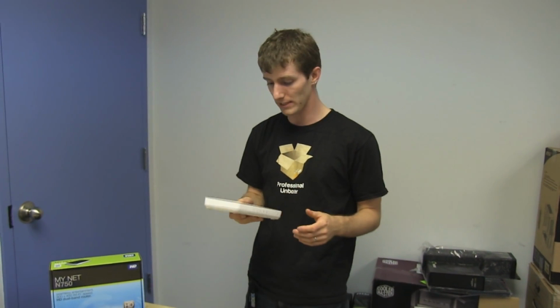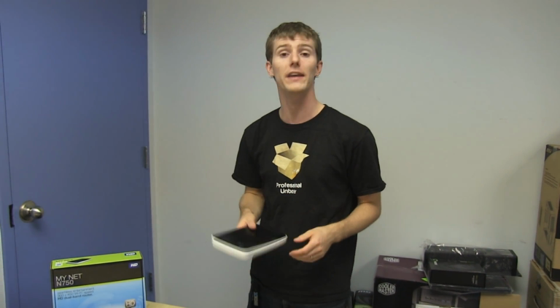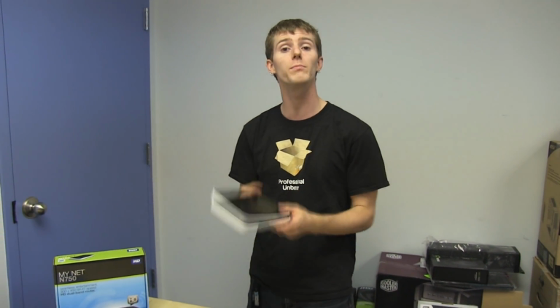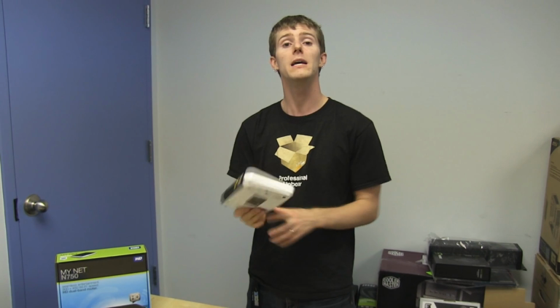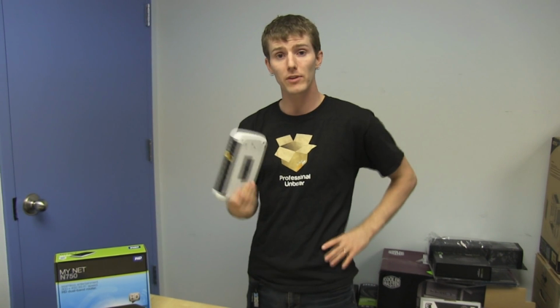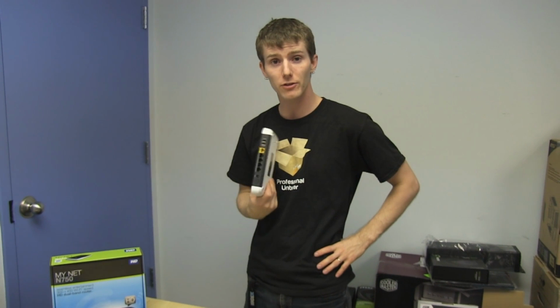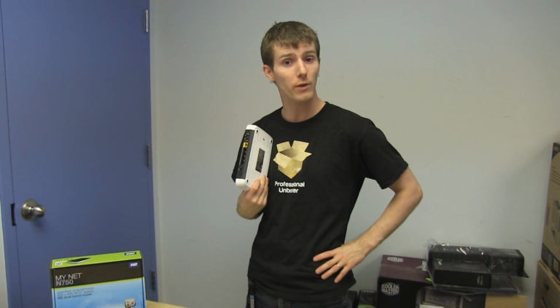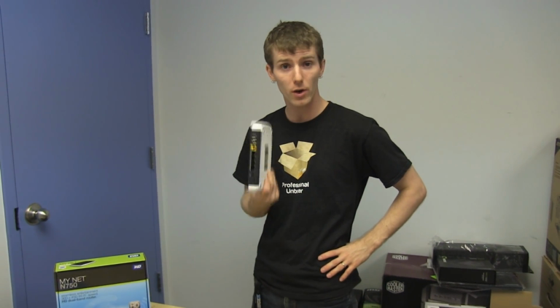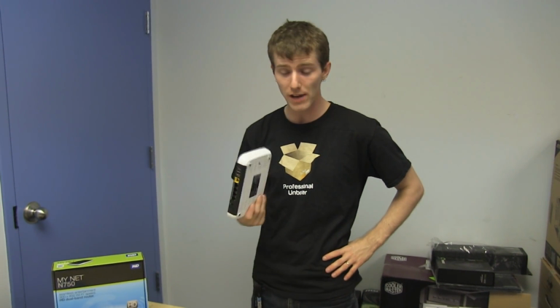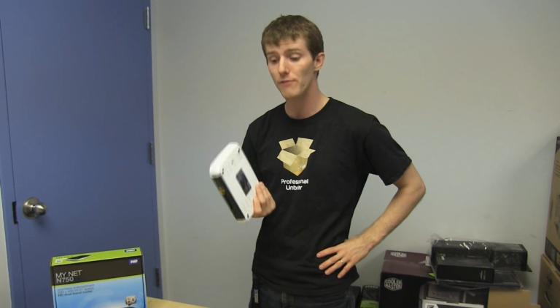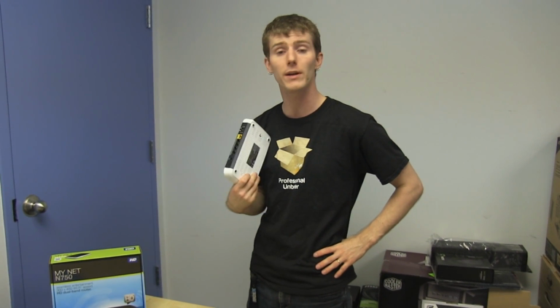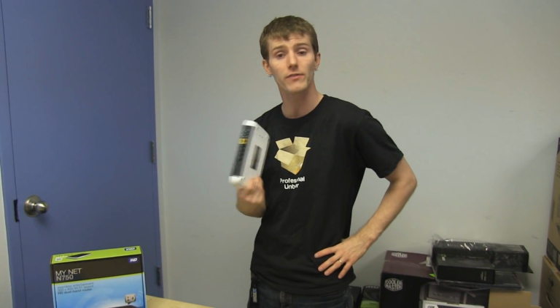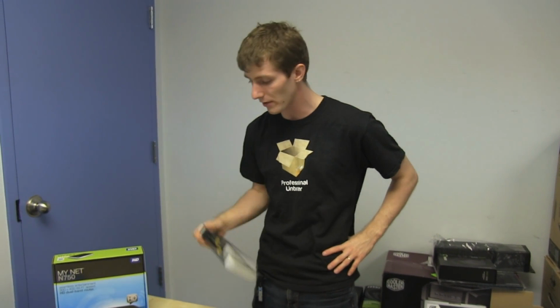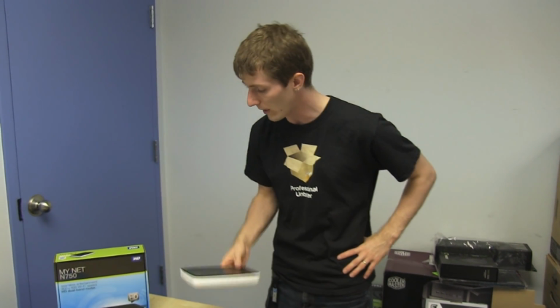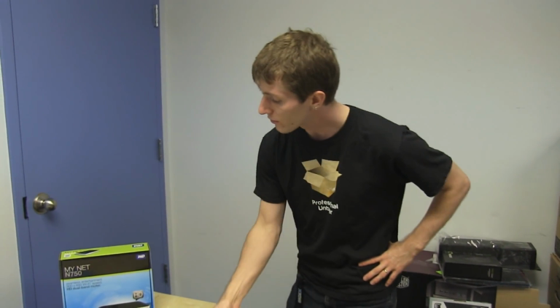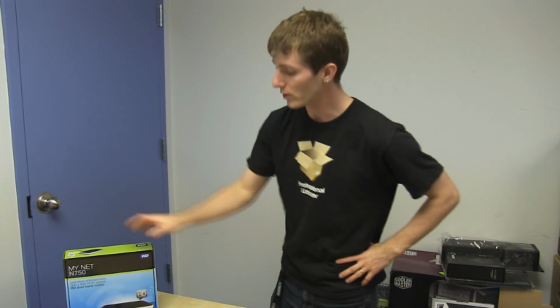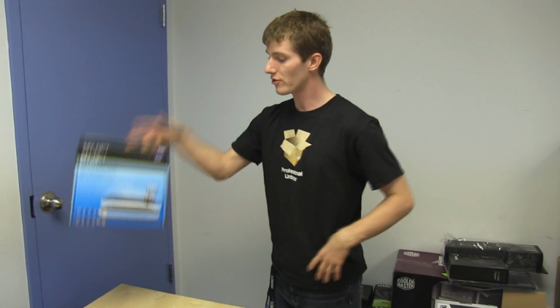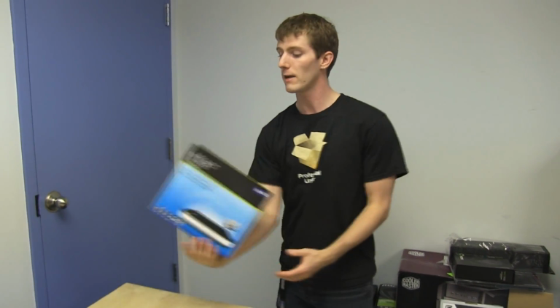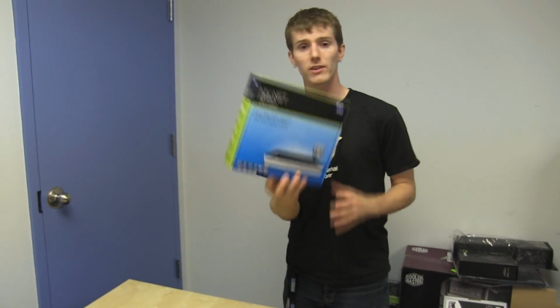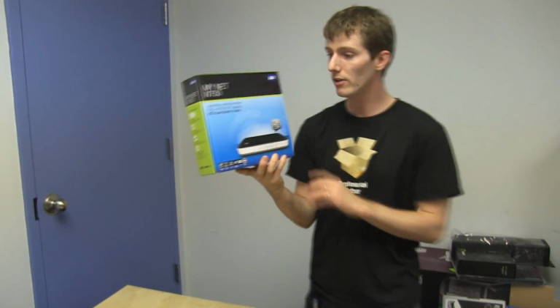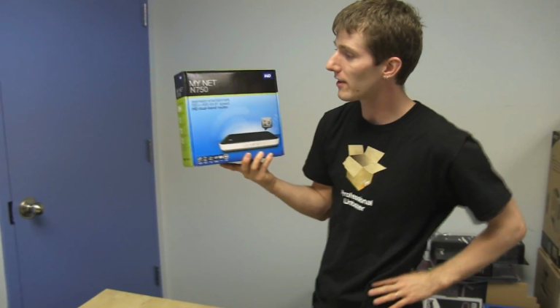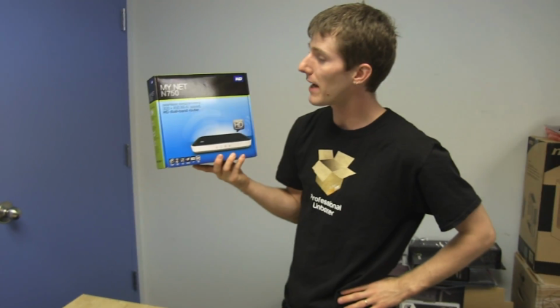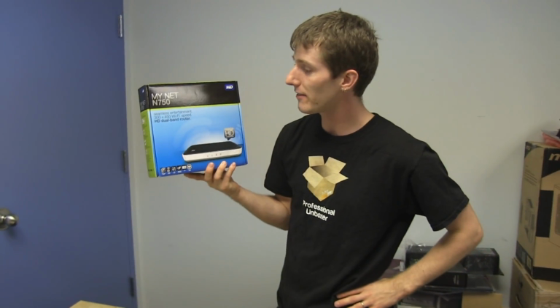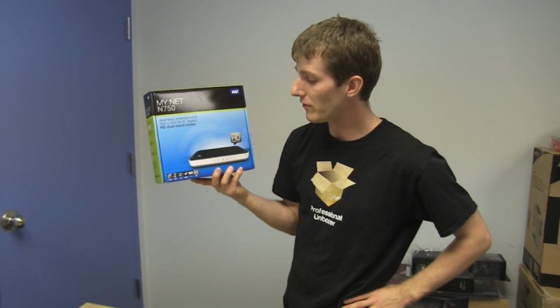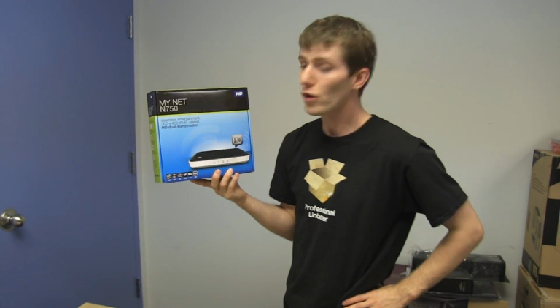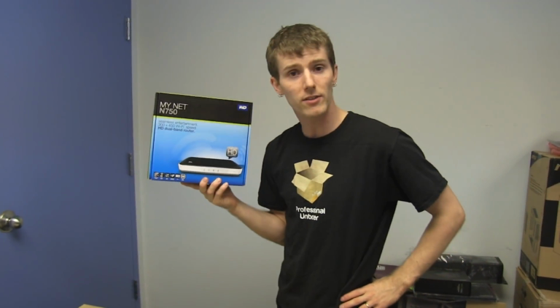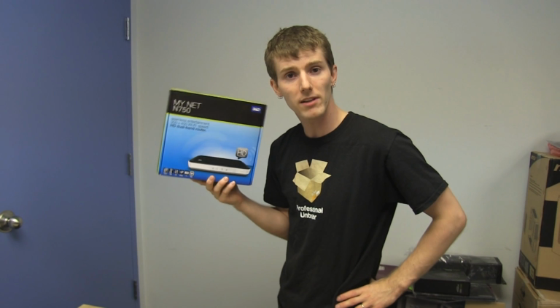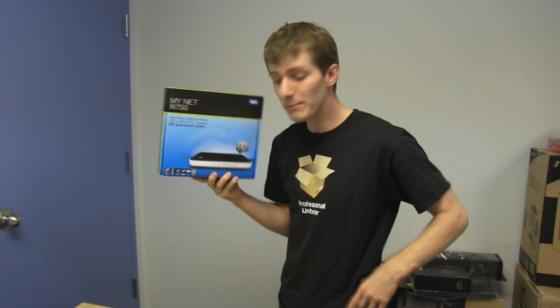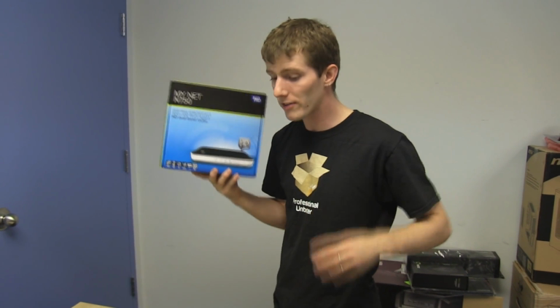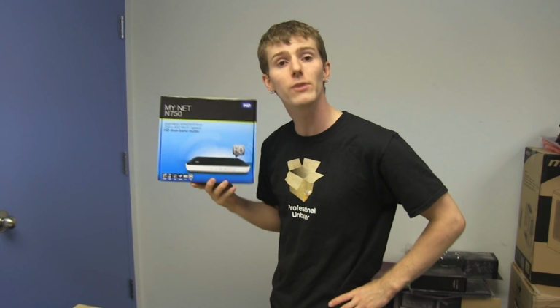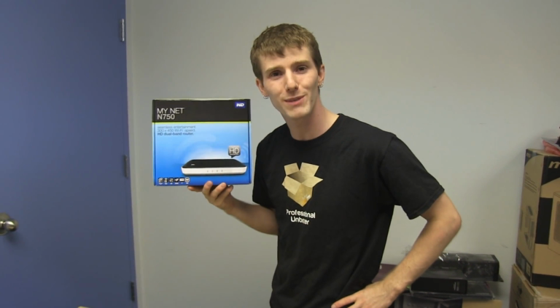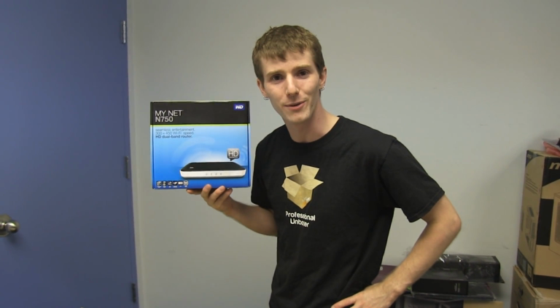Next time a computer hard drive crashes or anything bad happens and you need to recover data, you will thank yourself. Plus, being able to access your files while you're on the go on your tablet or phone is very cool as well. Thank you for checking out my unboxing and first look at the WD MyNet N750 — don't forget to subscribe to Linus Tech Tips for unboxings, reviews, and other computer videos.